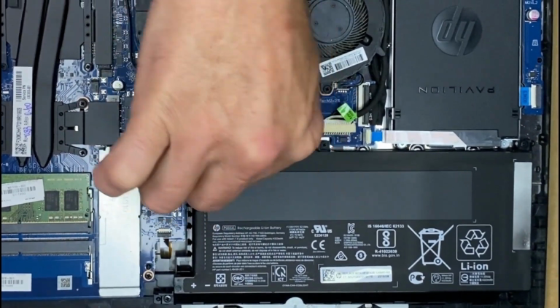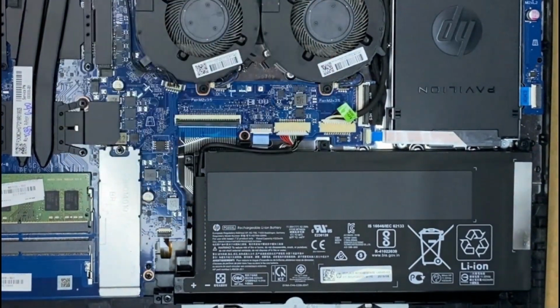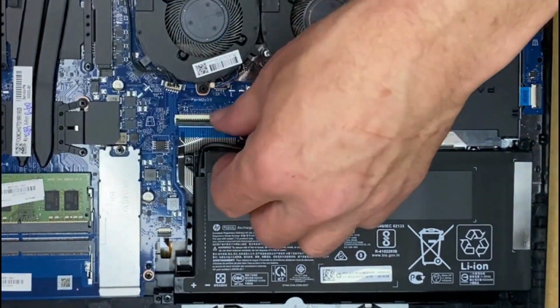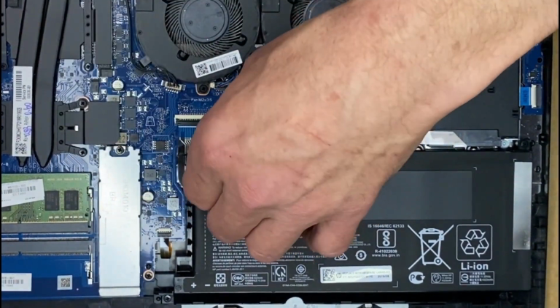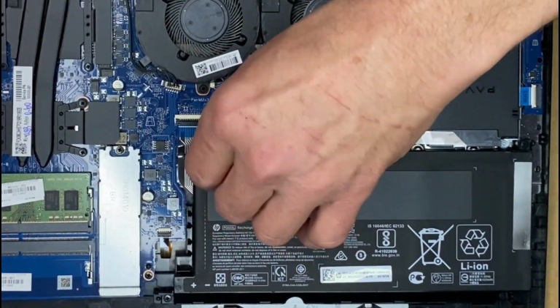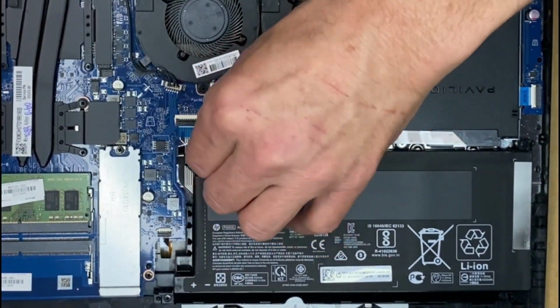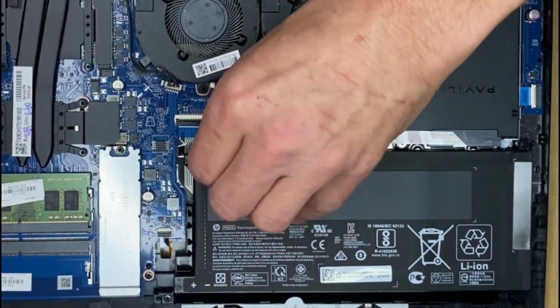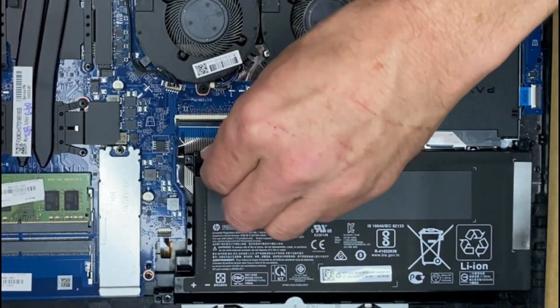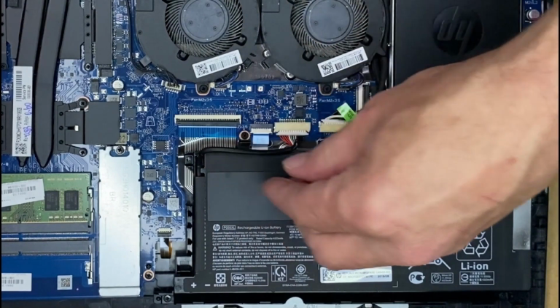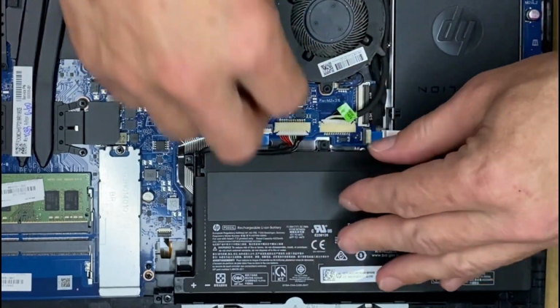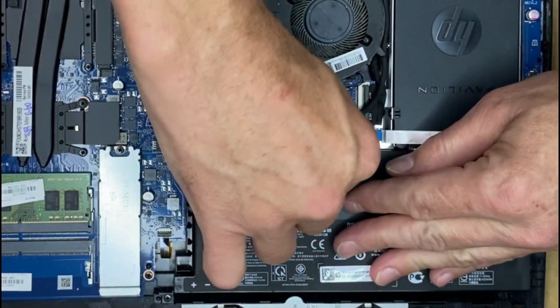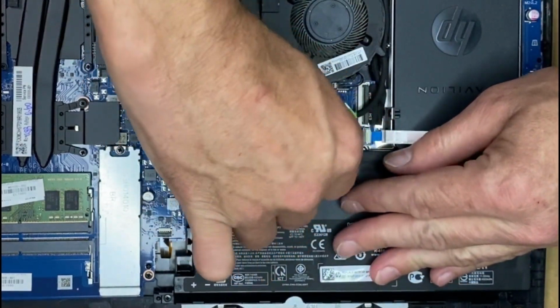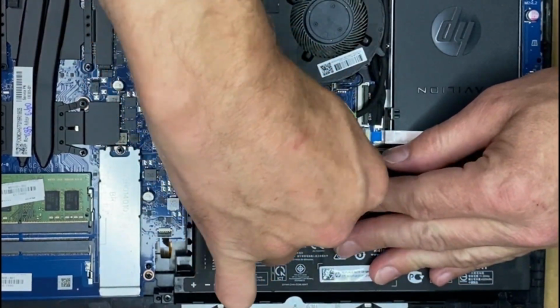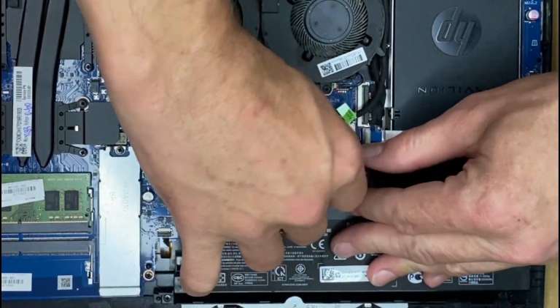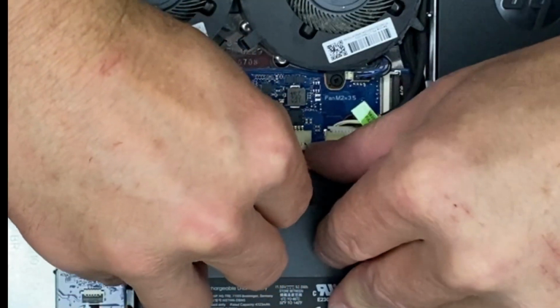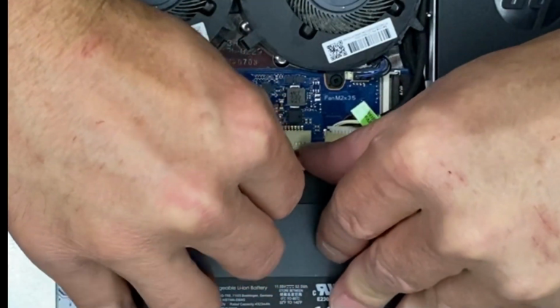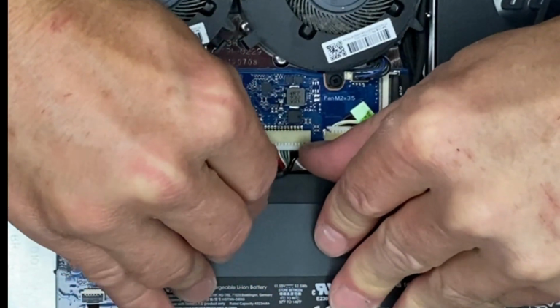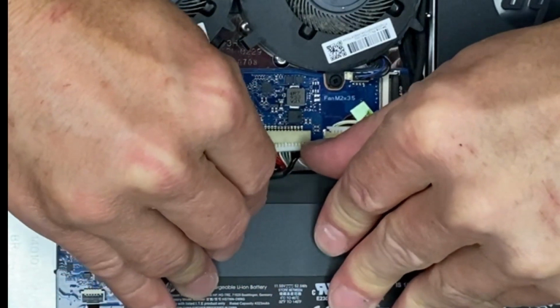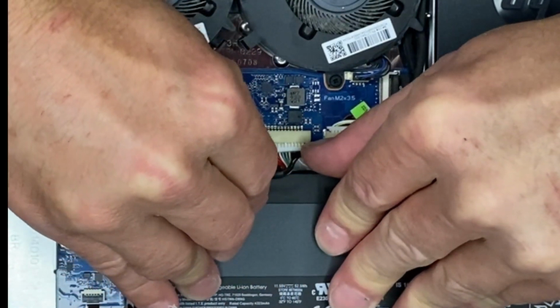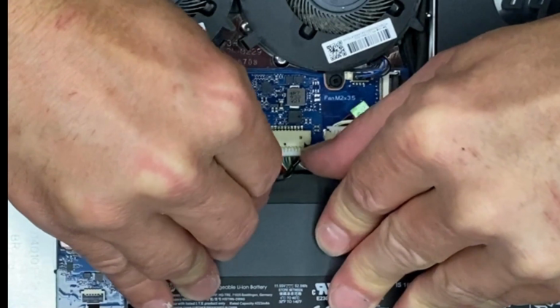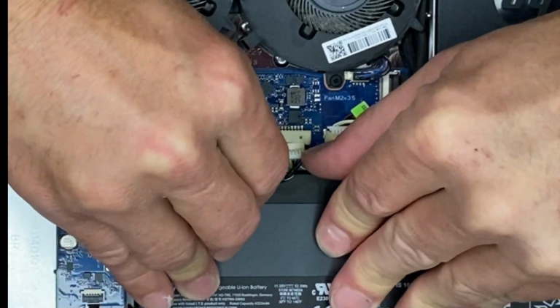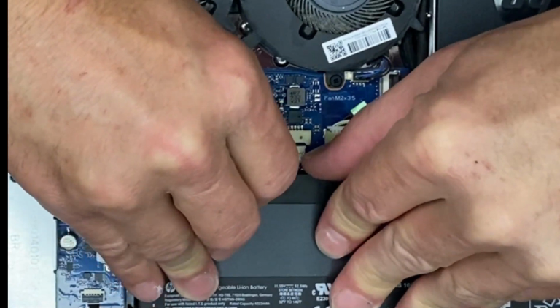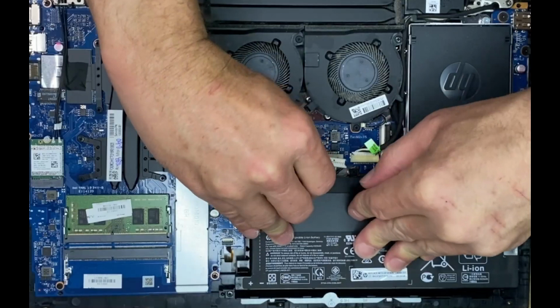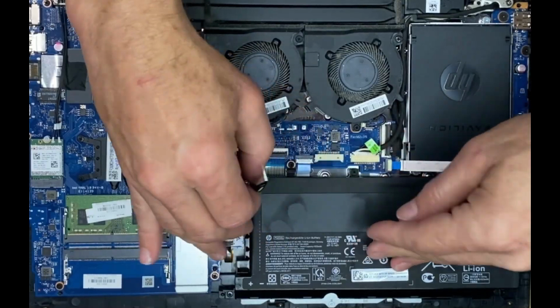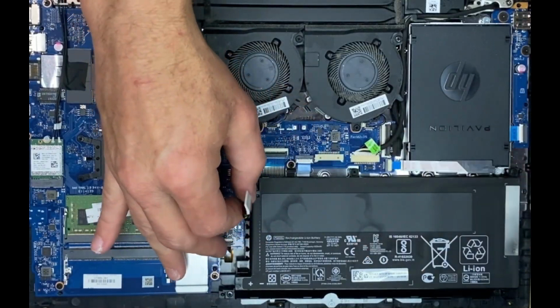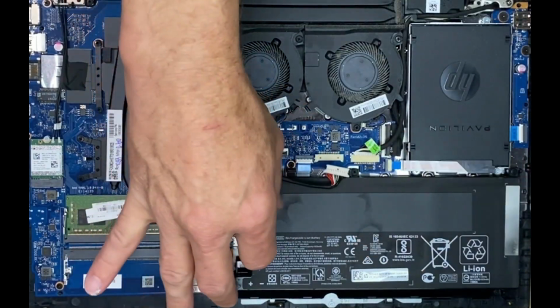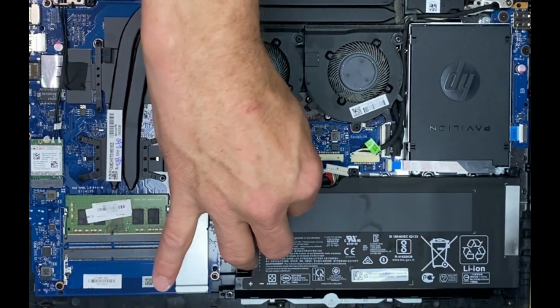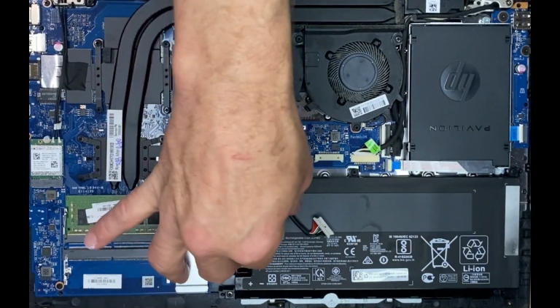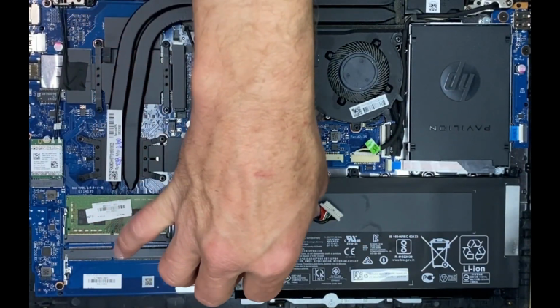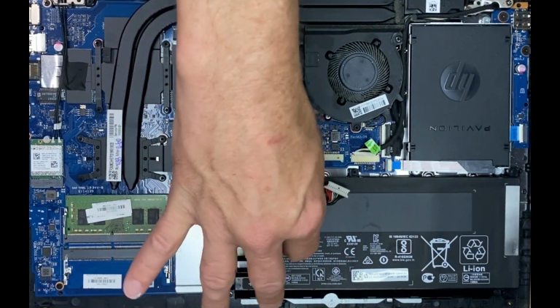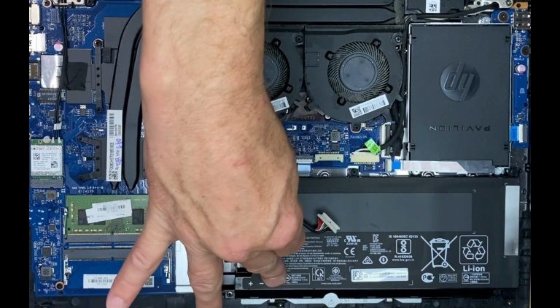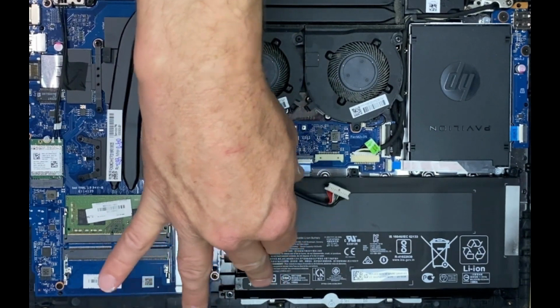Now that we got the back plate removed, the first thing we're going to do is remove the power cable, which you can see it's right in the center of the PC. It's attached to the battery. I just used my fingernails to pop it out.